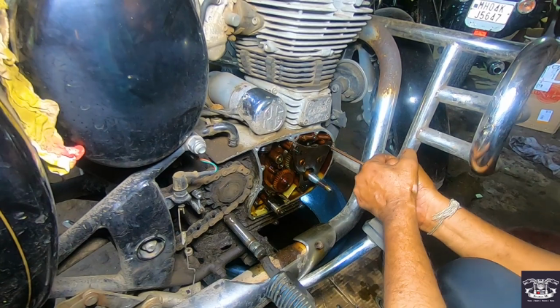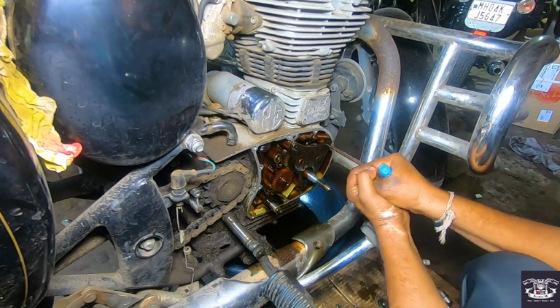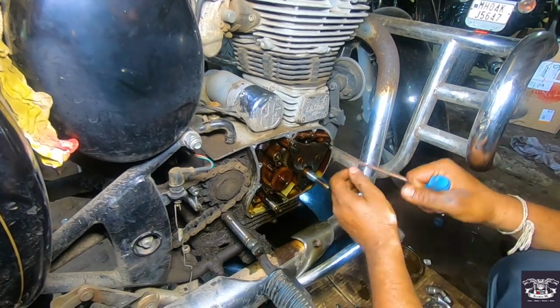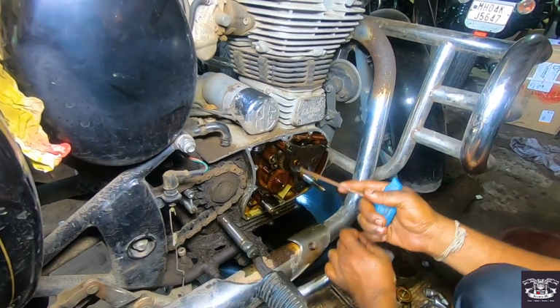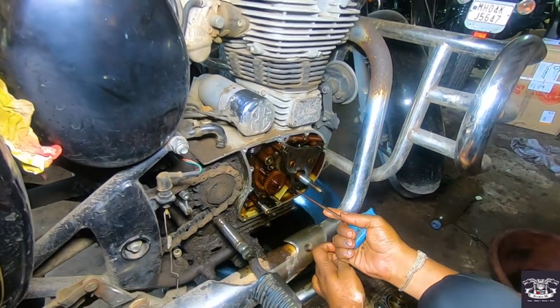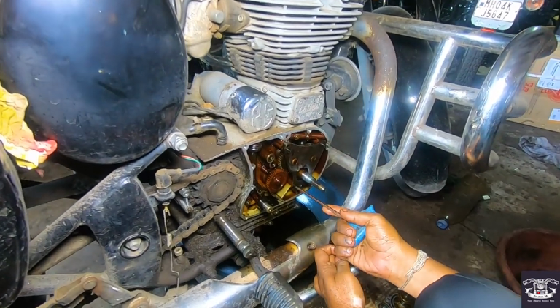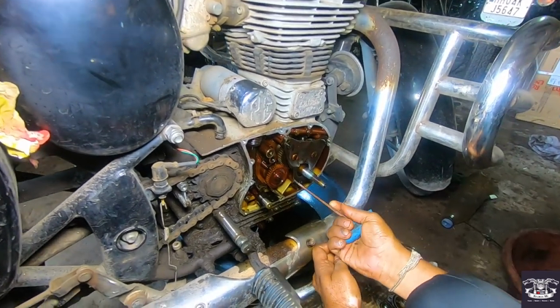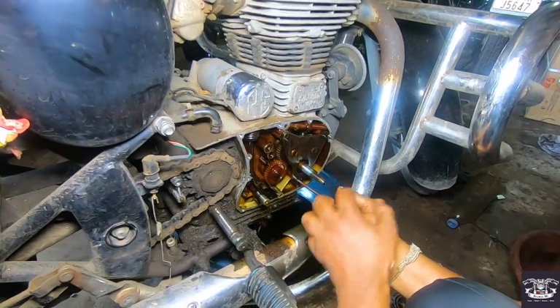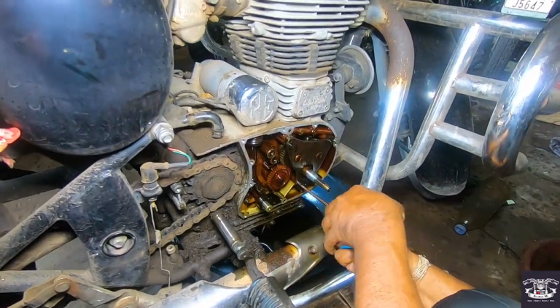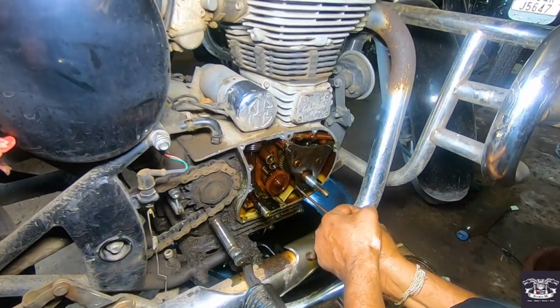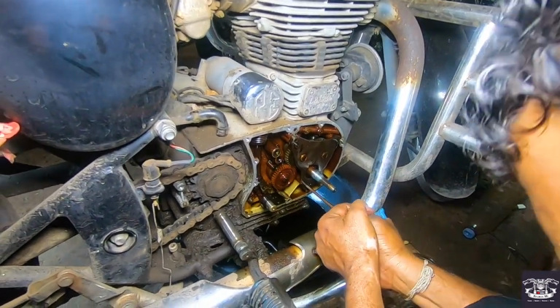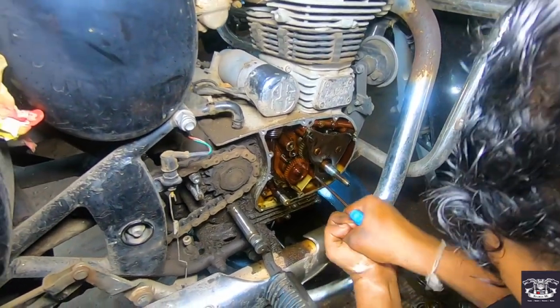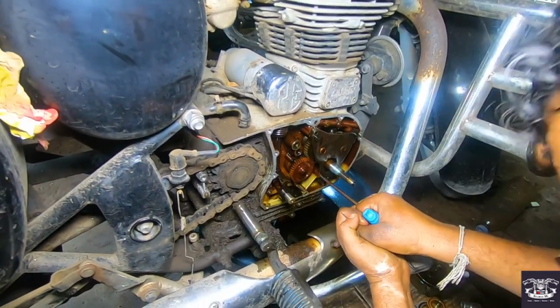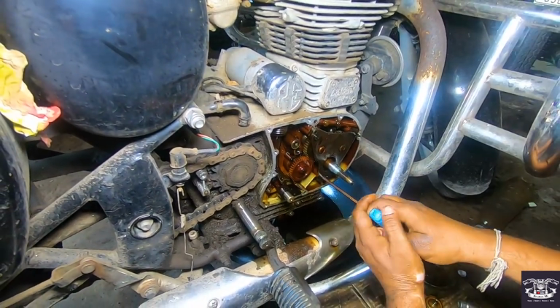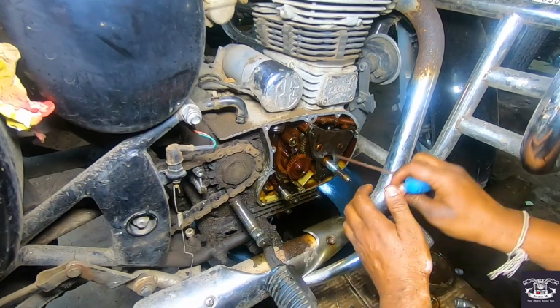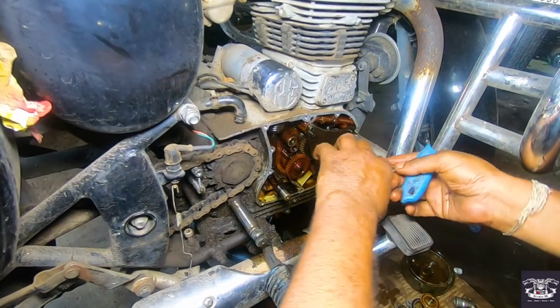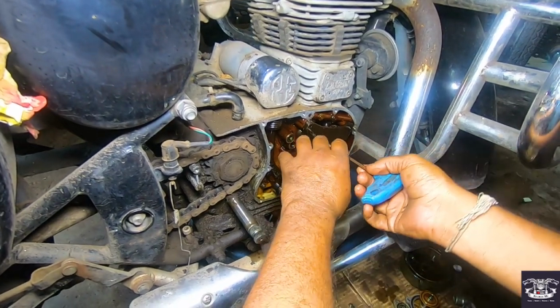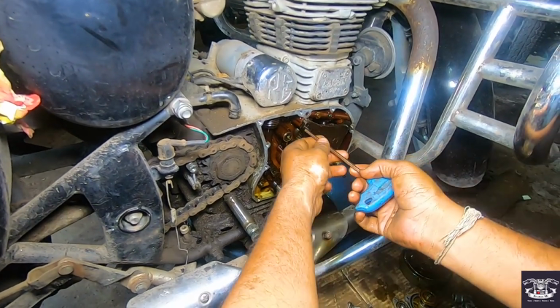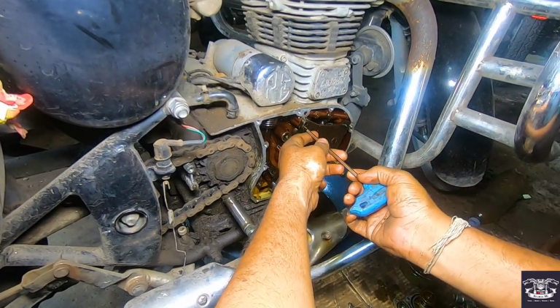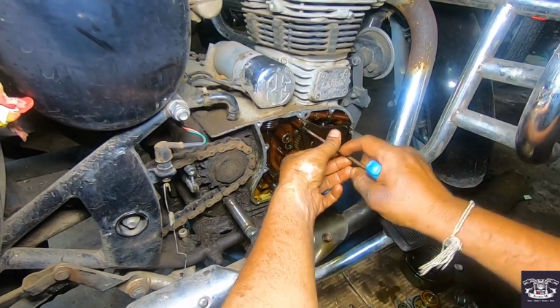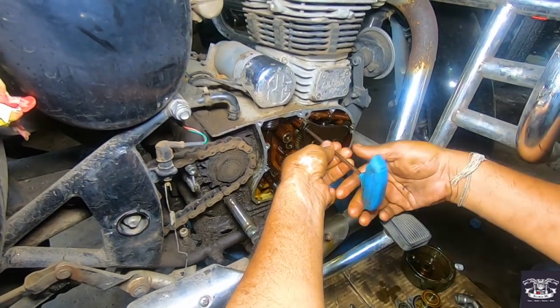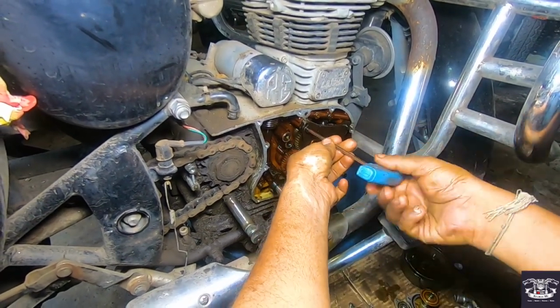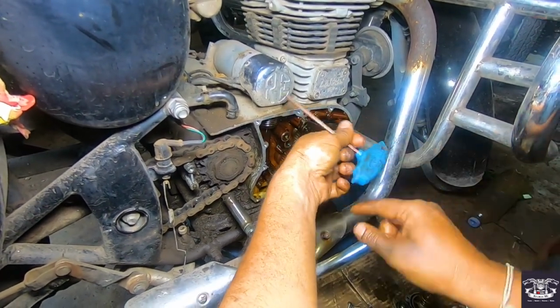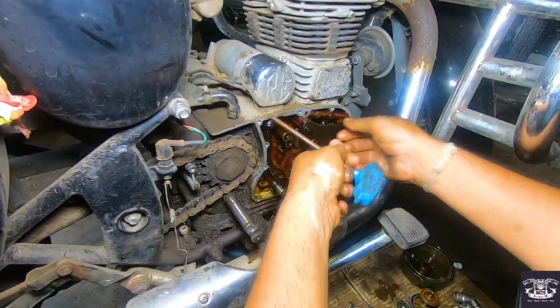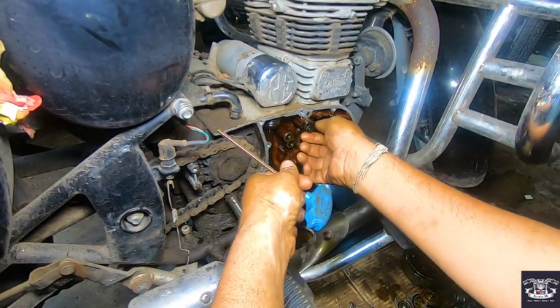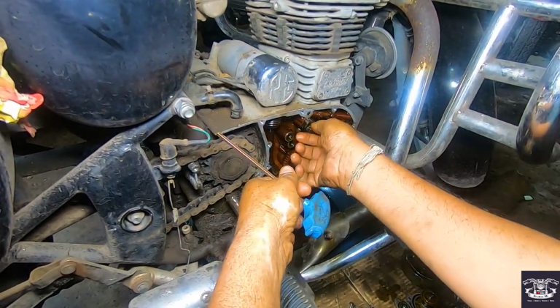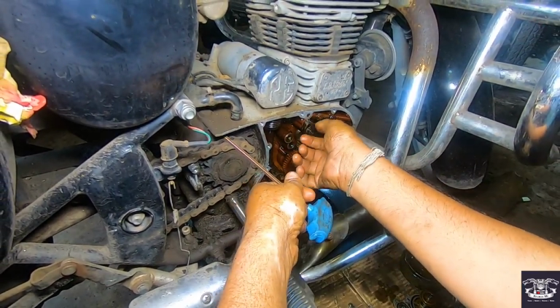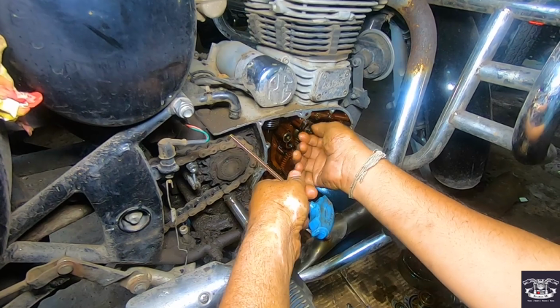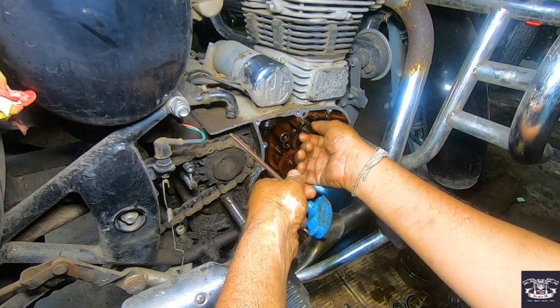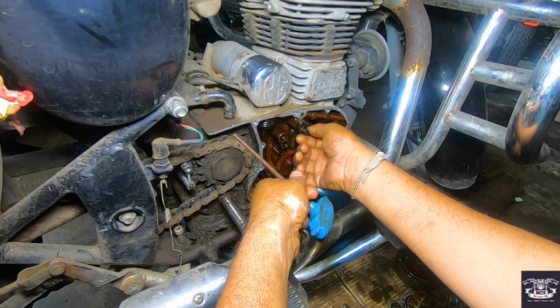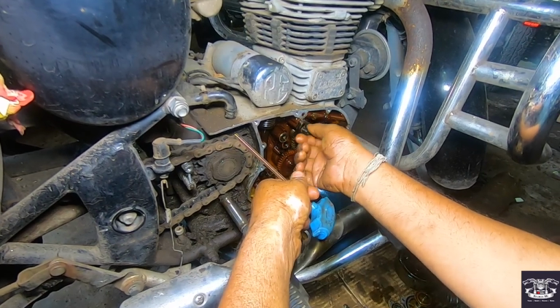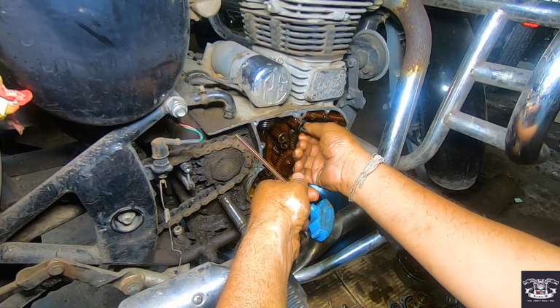One thing to change with the oil pump is very mandatory: there is a wheel on the top of the oil pump. I will show you in the next video. It is necessary to replace that along with the oil pump.